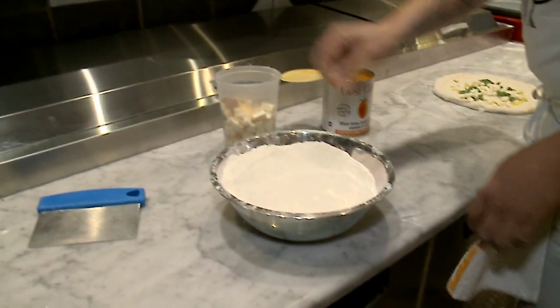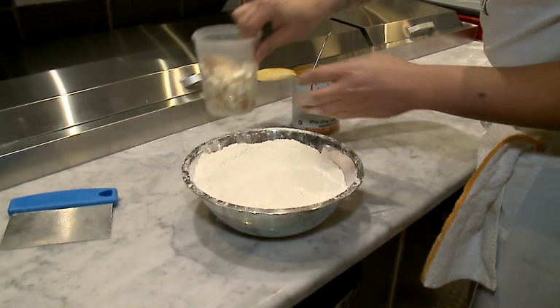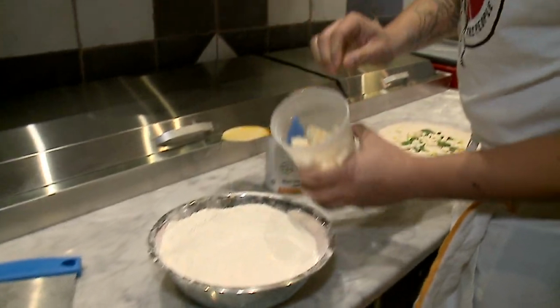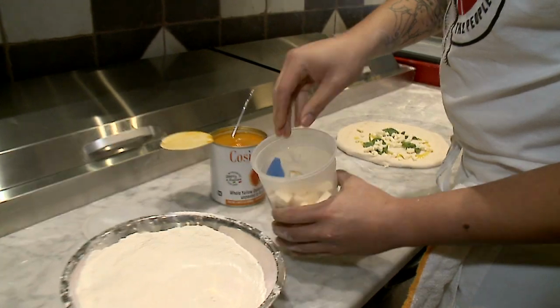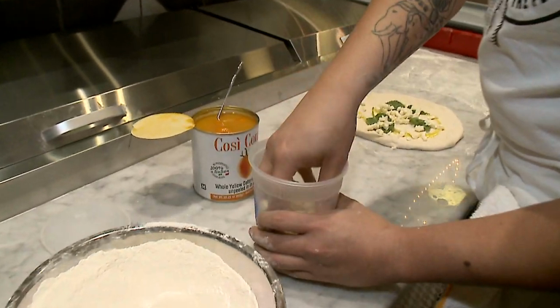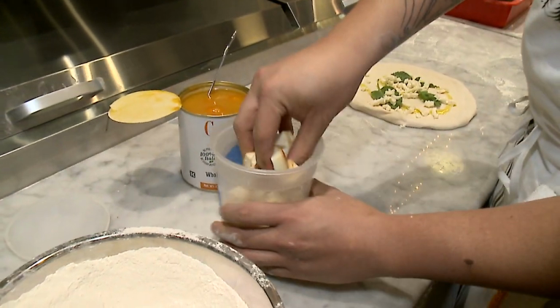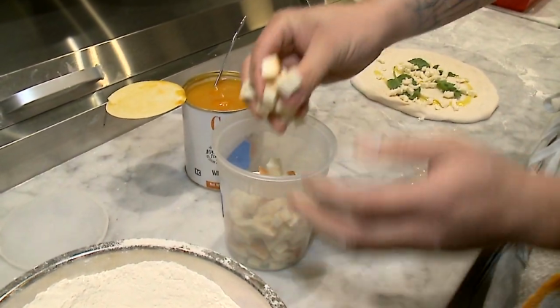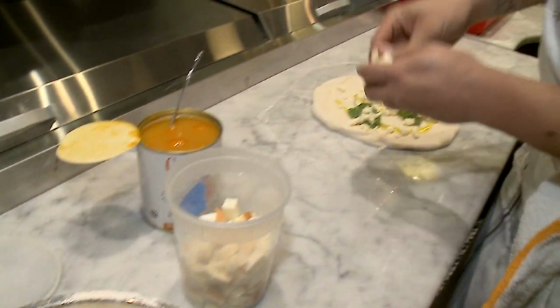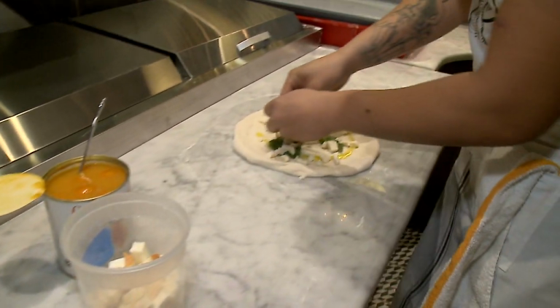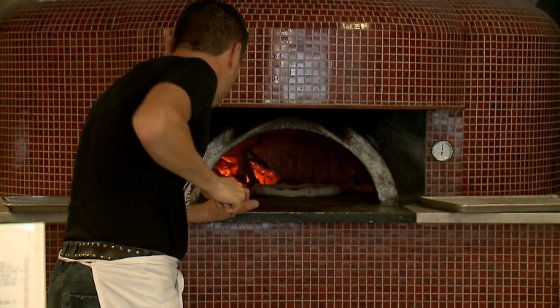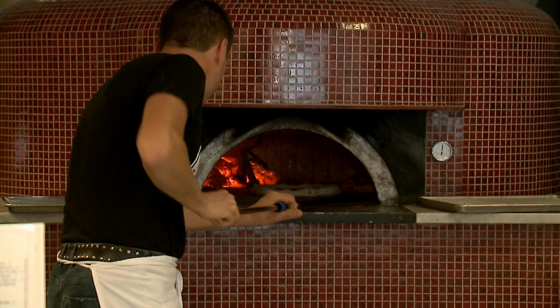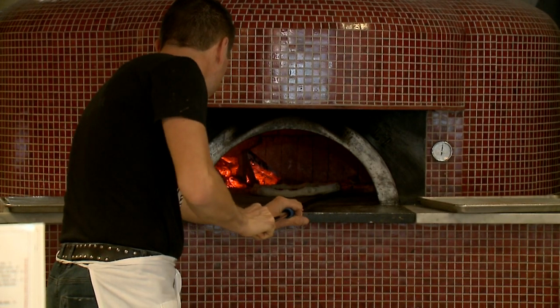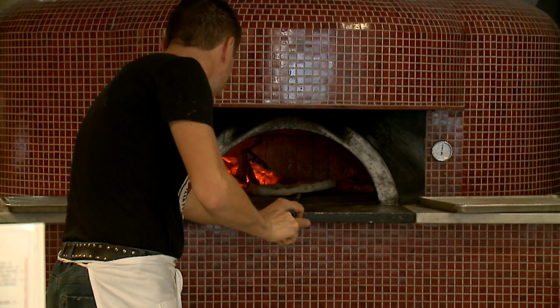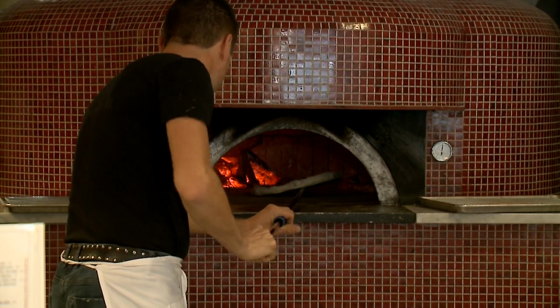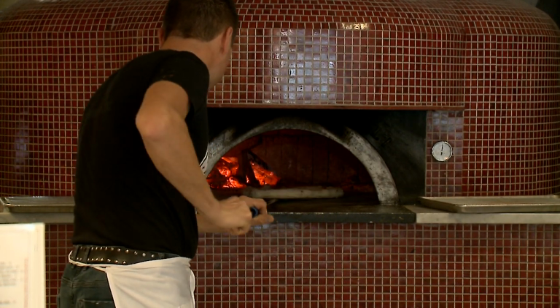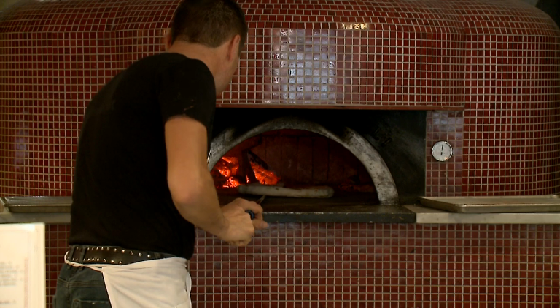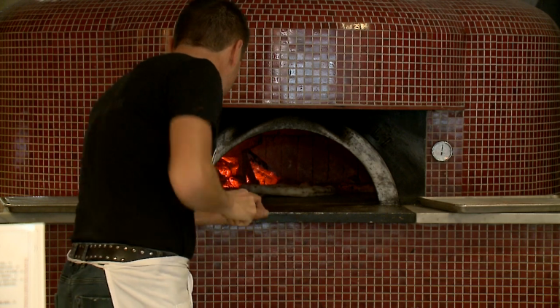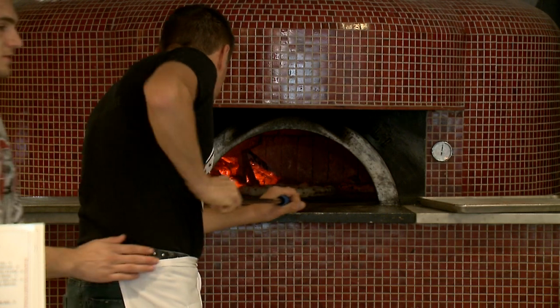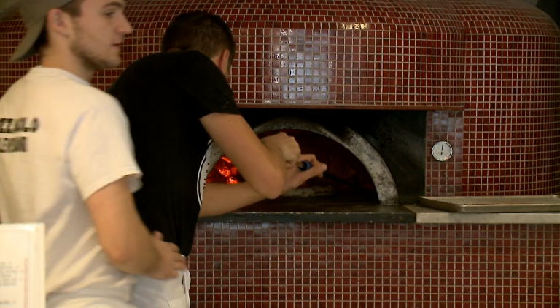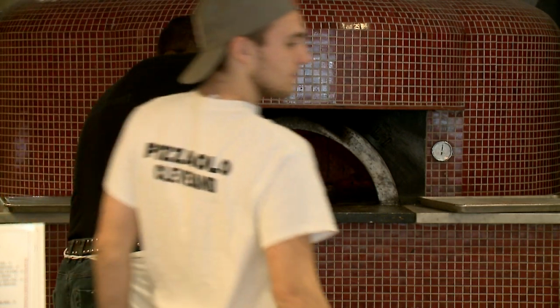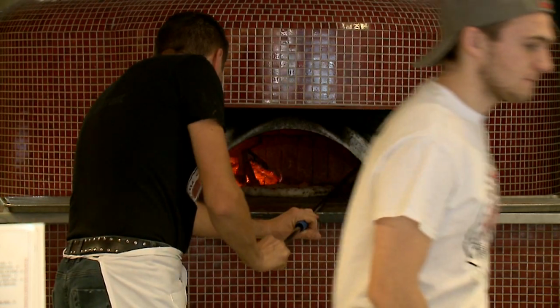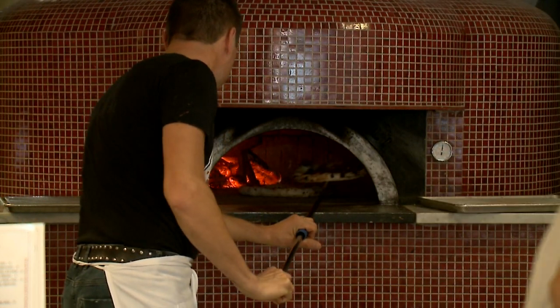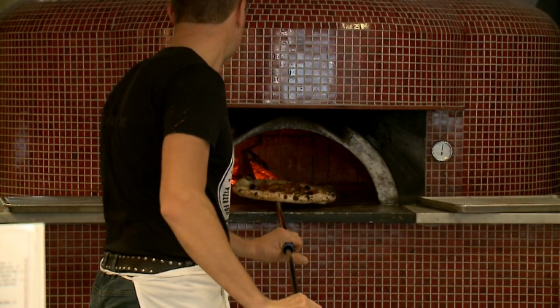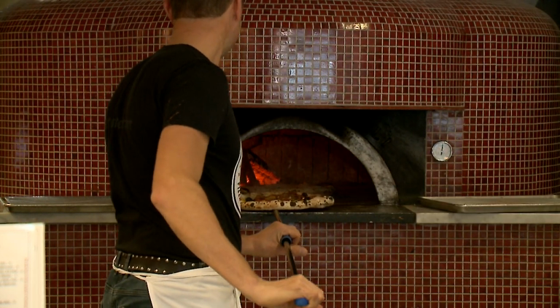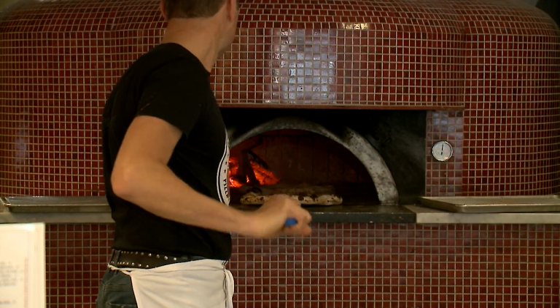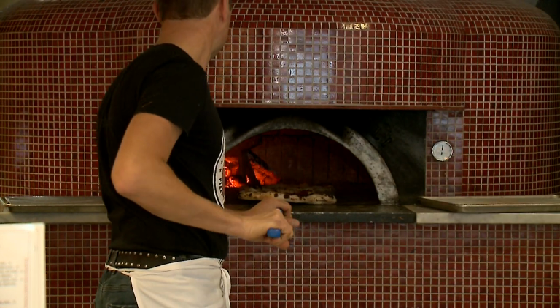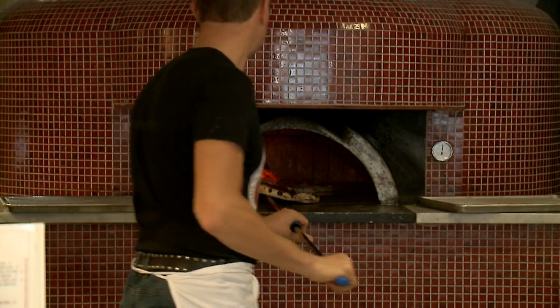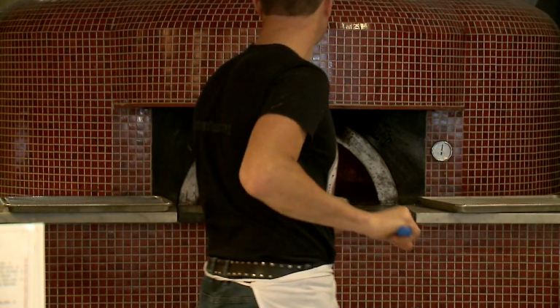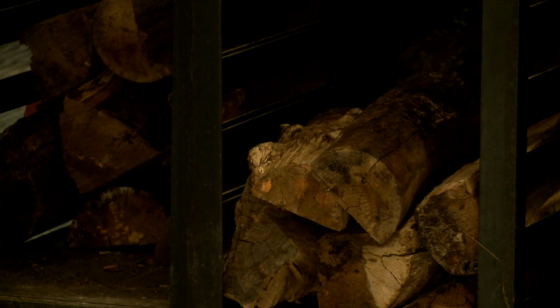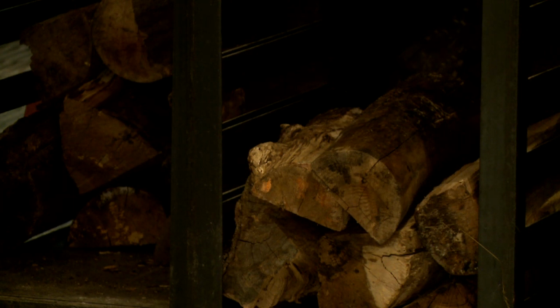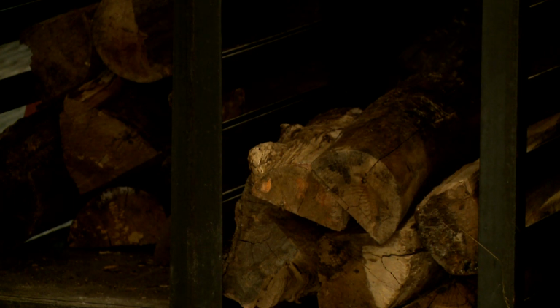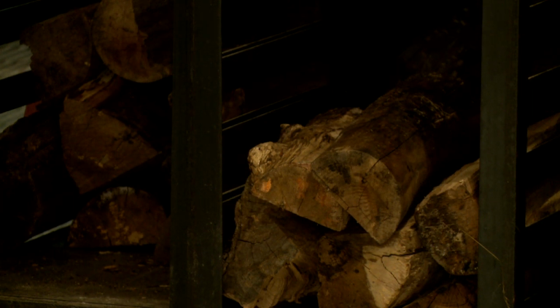We have our smoked mozzarella cheese we use here, especially for cooking pizza with Neapolitan volcanic Vesuvius Mountain clay, and it's cooked at a high temperature, 850 to 900 degrees.